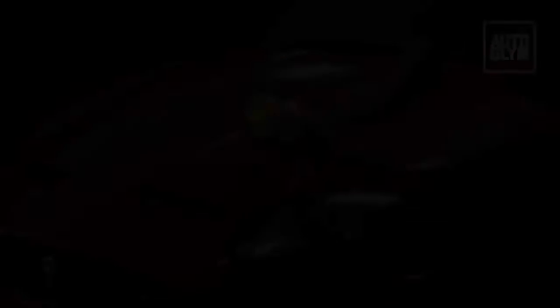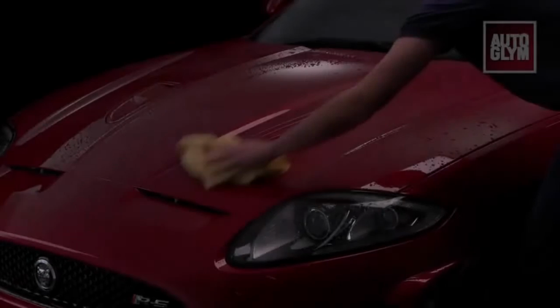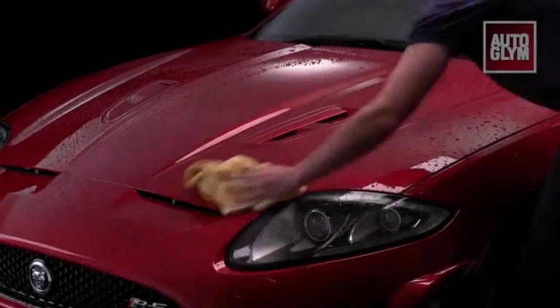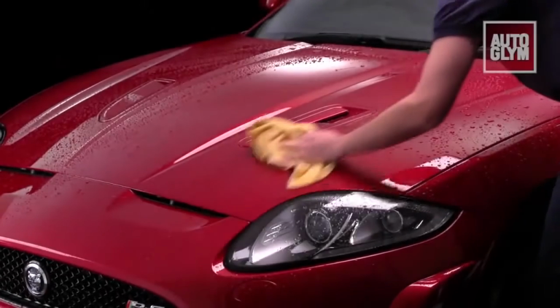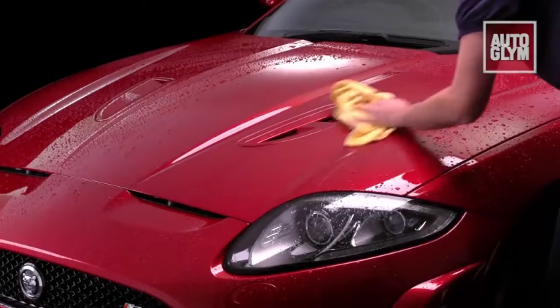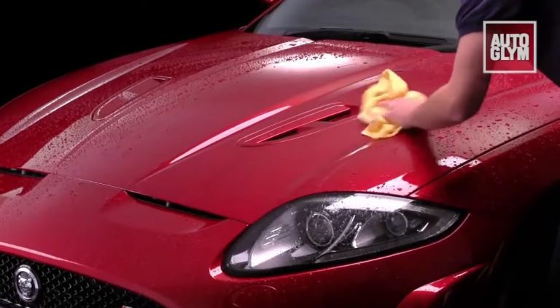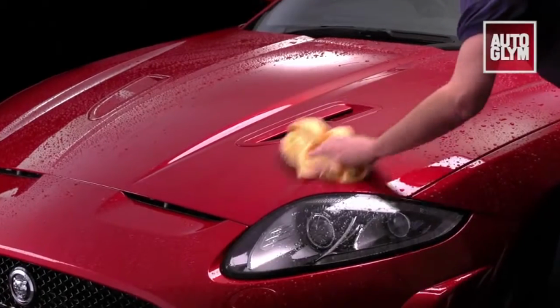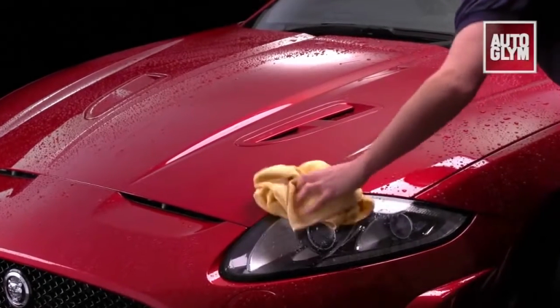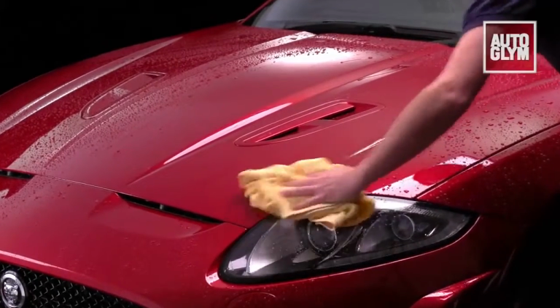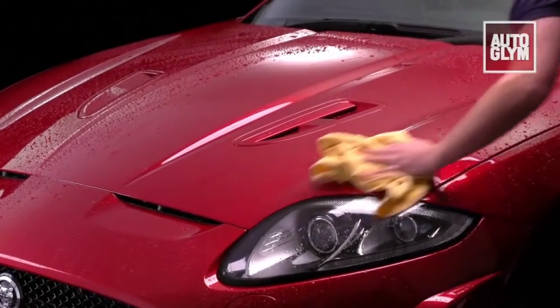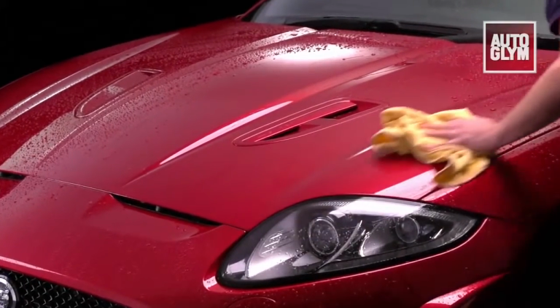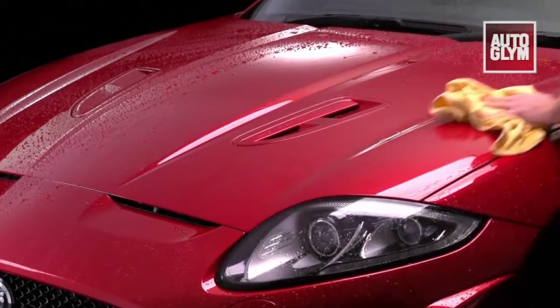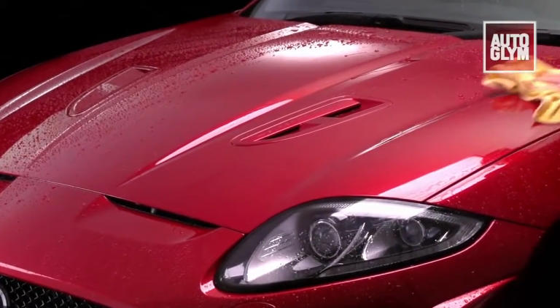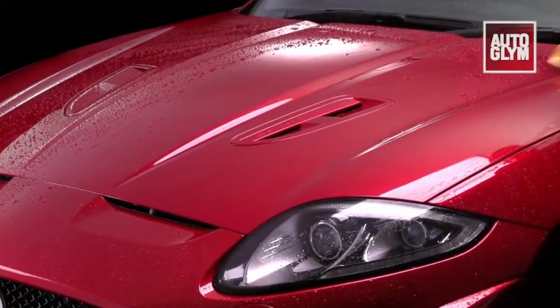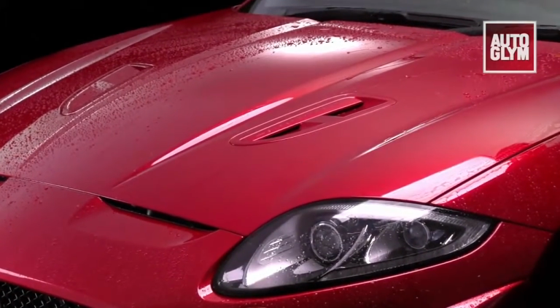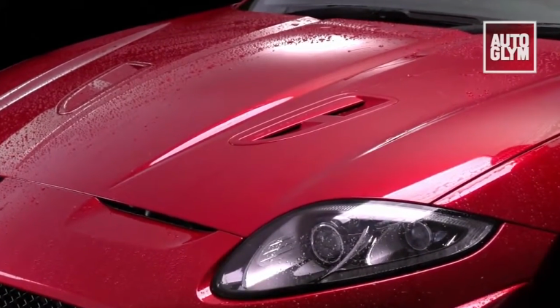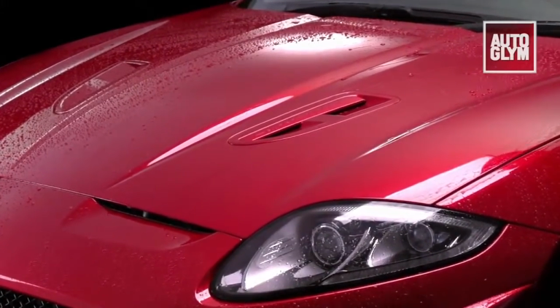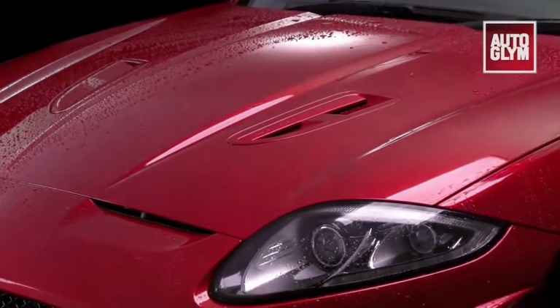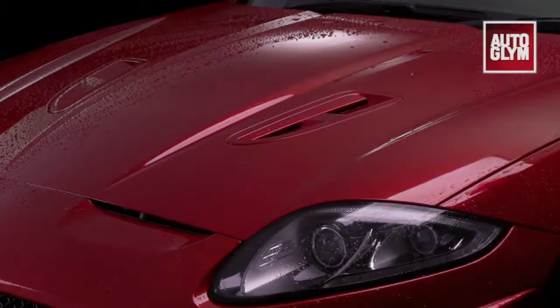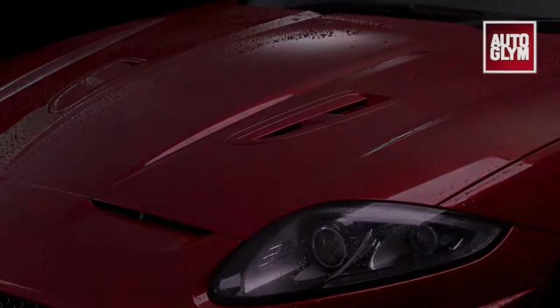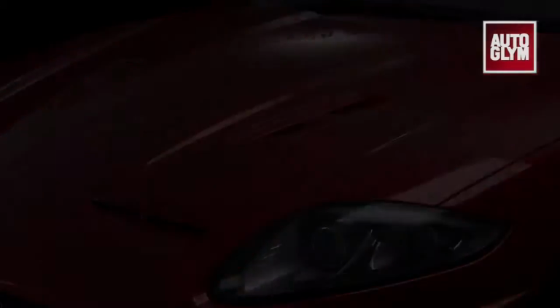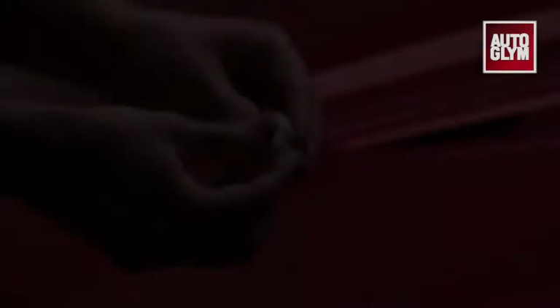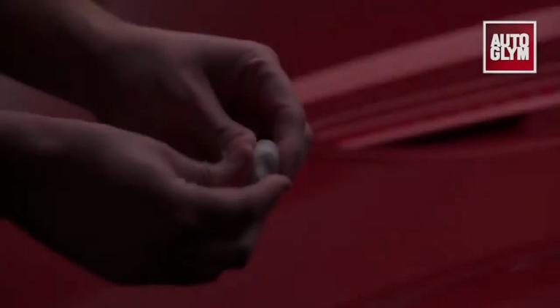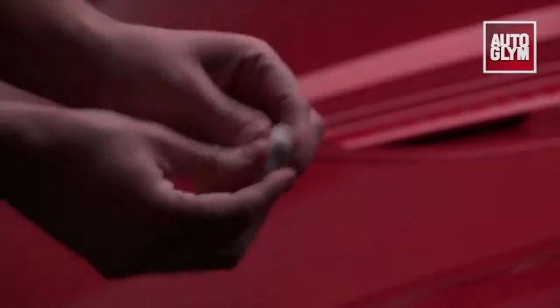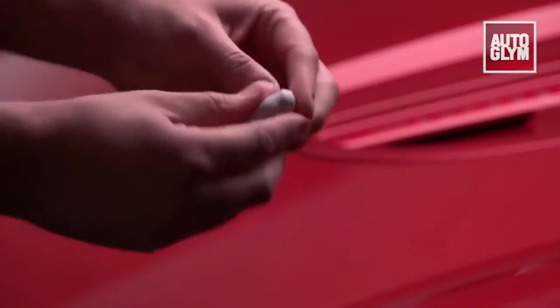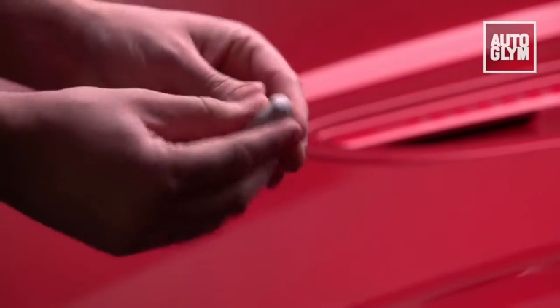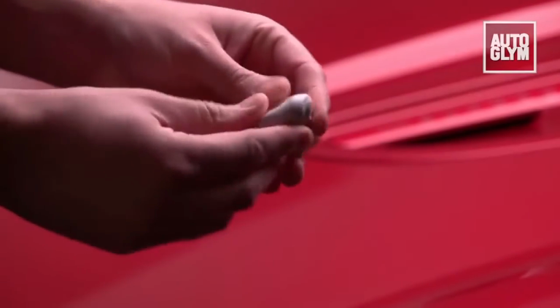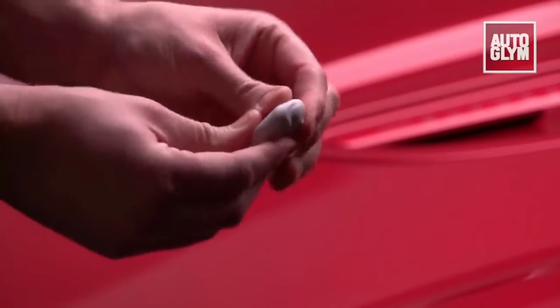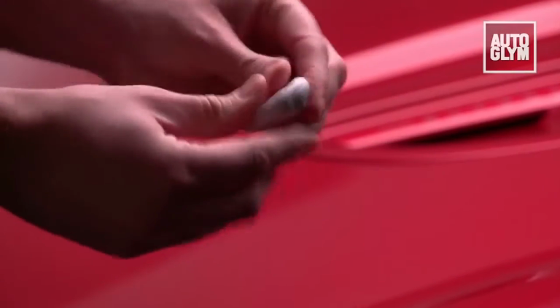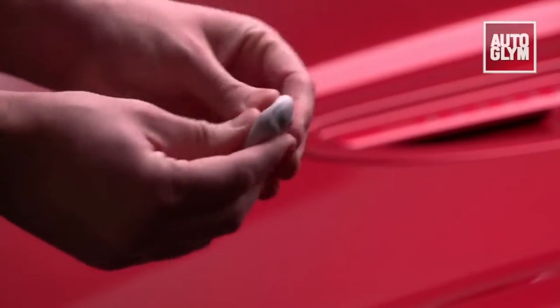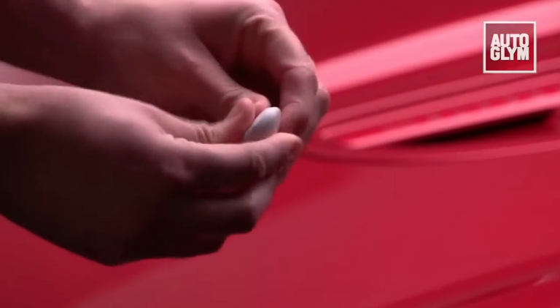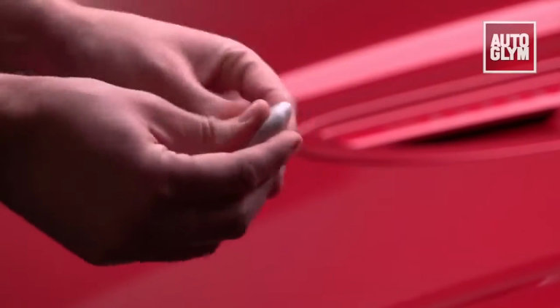Some forms of contamination can't be washed away and detailing clay is required to remove bonded contaminants. If your paintwork feels rough after washing, you have bonded contaminants.